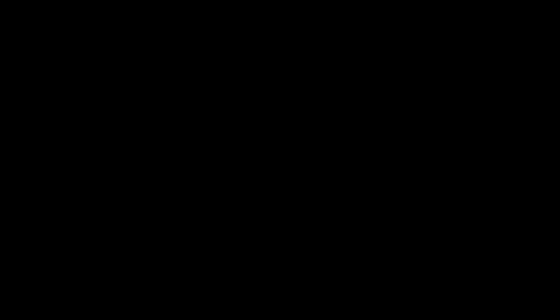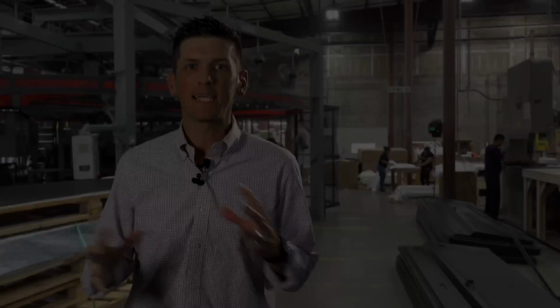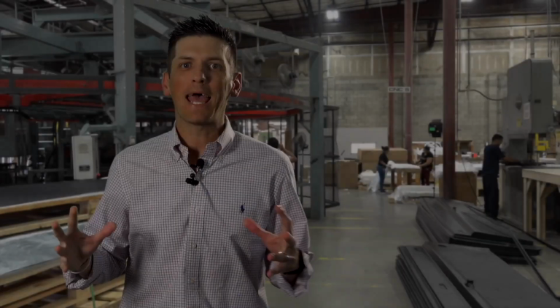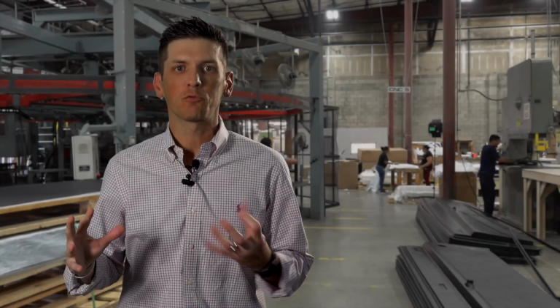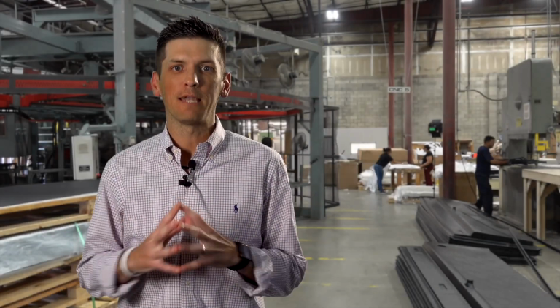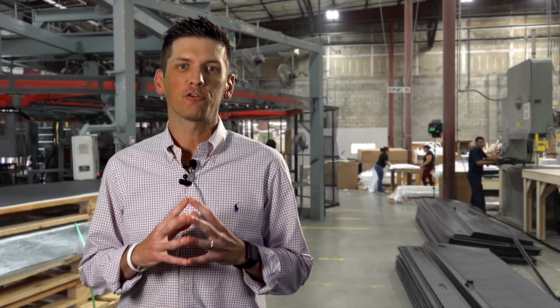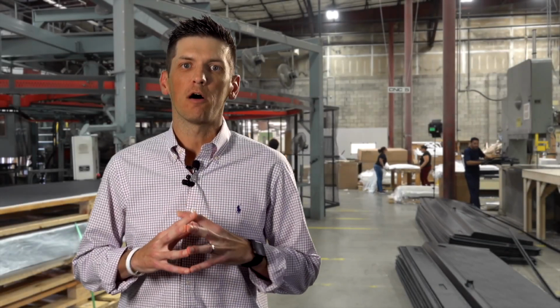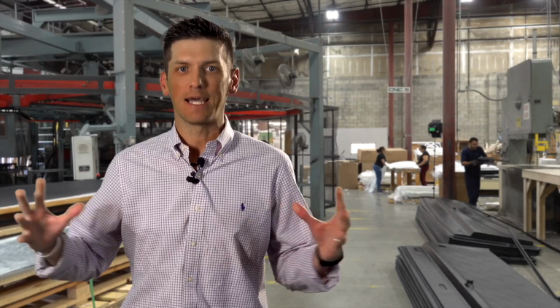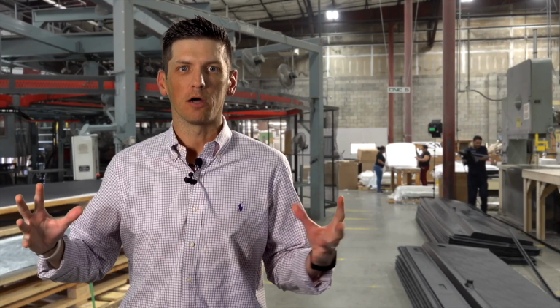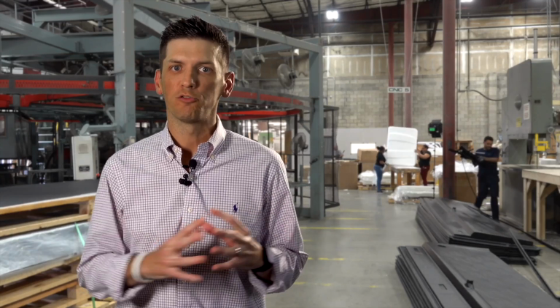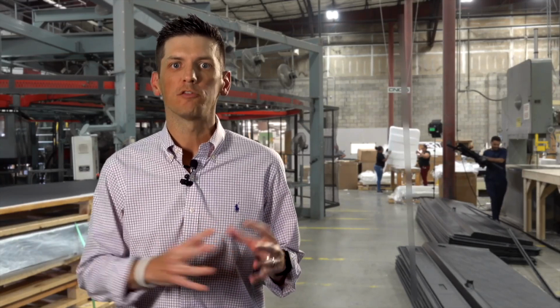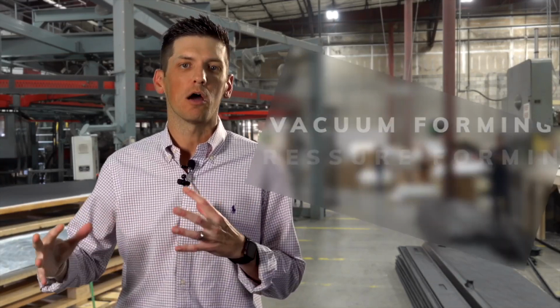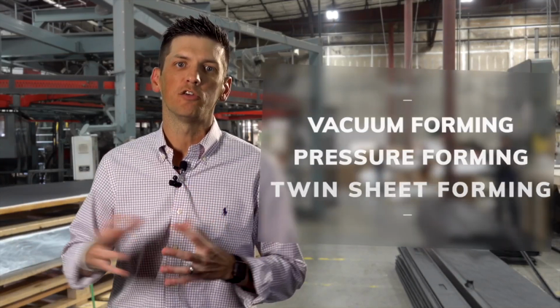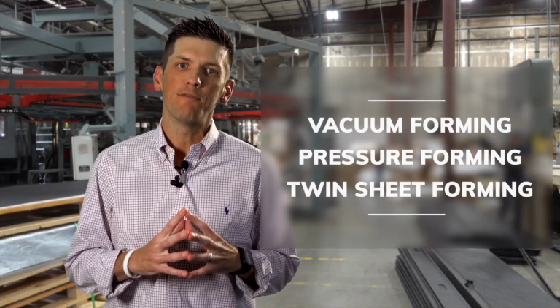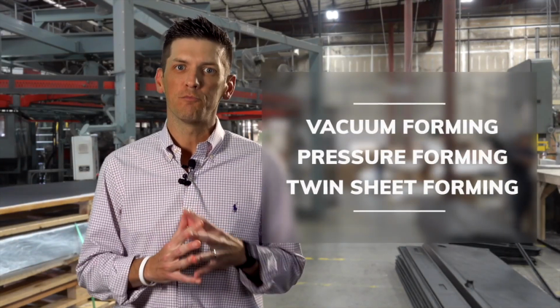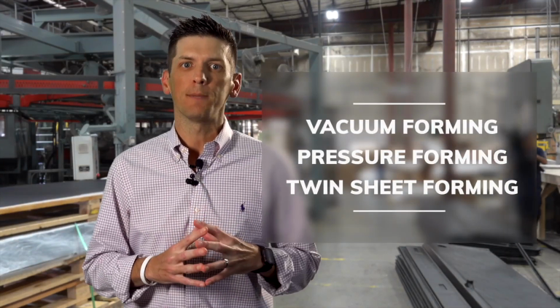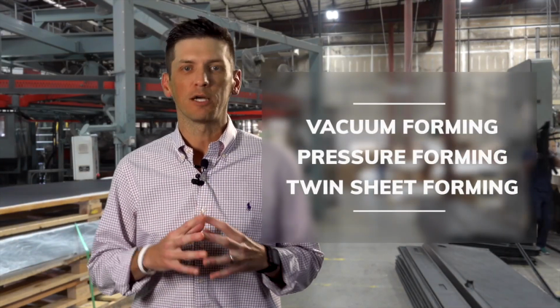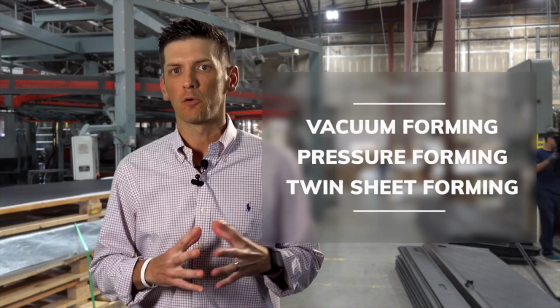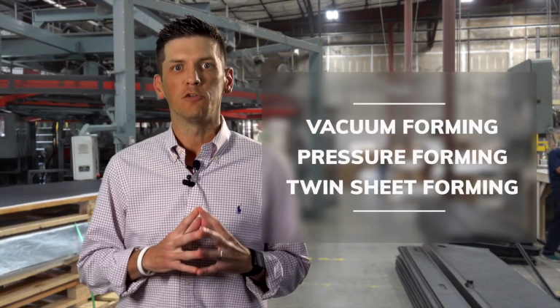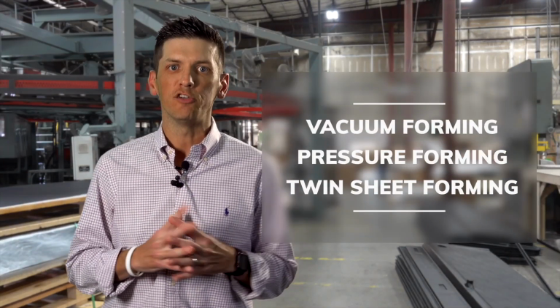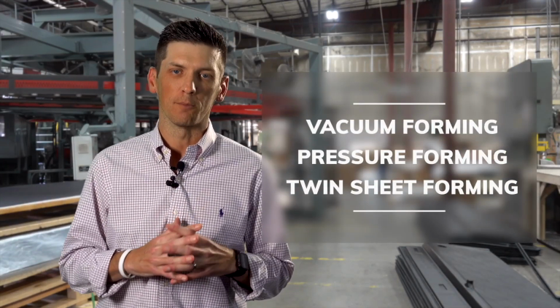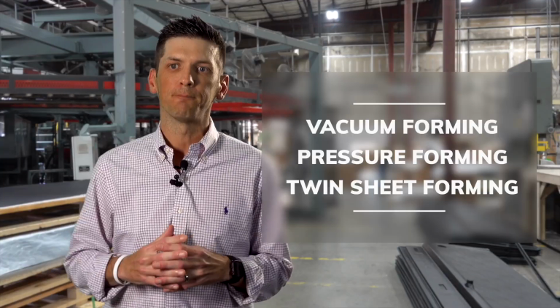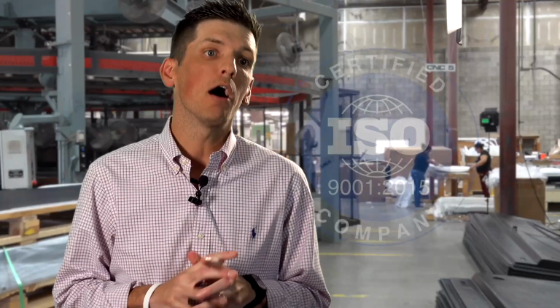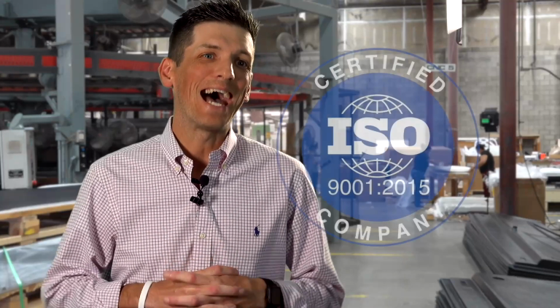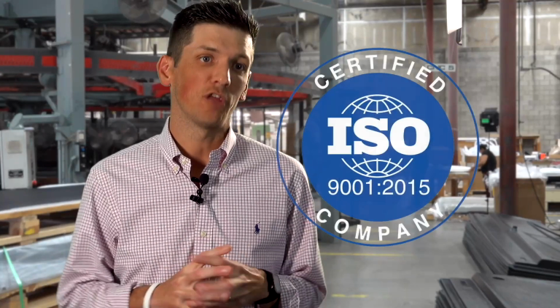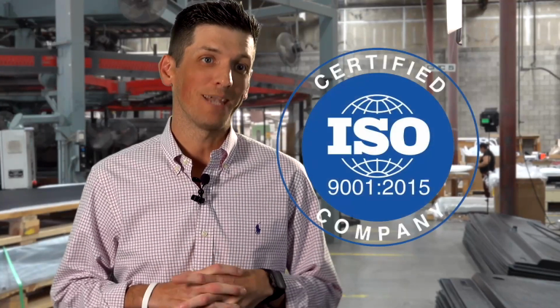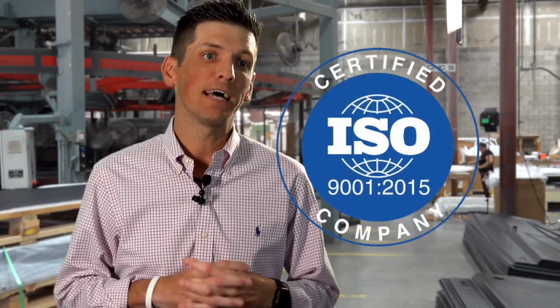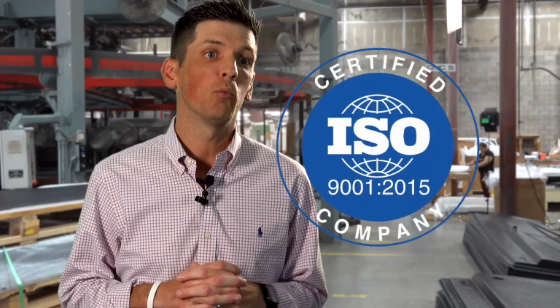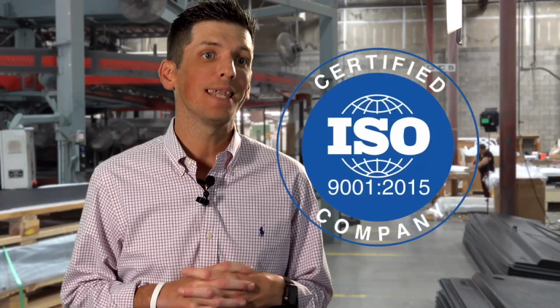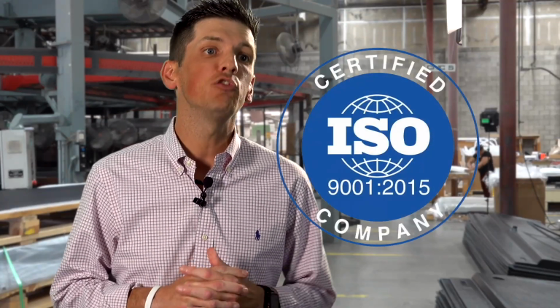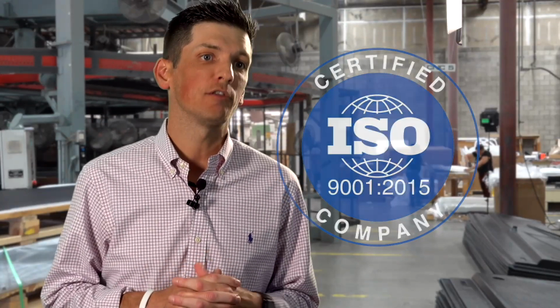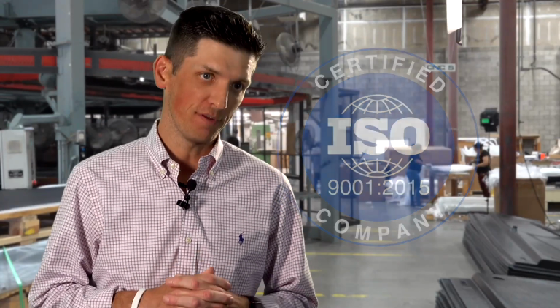Here at C&K Plastics, we're a manufacturer of all size parts from small to large — vacuum forming, pressure forming, and twin sheet forming. We are ISO 9001 and 2015 certified.